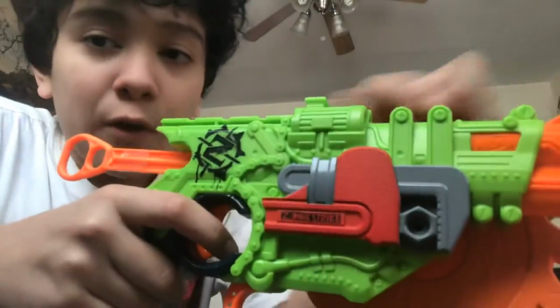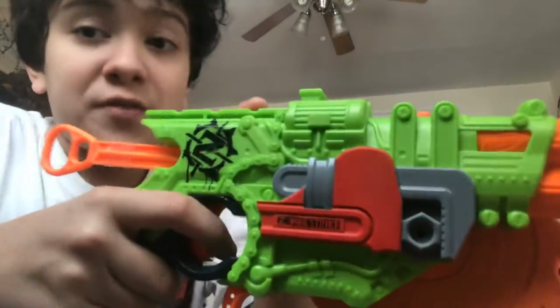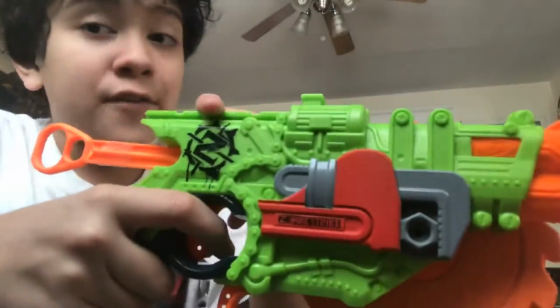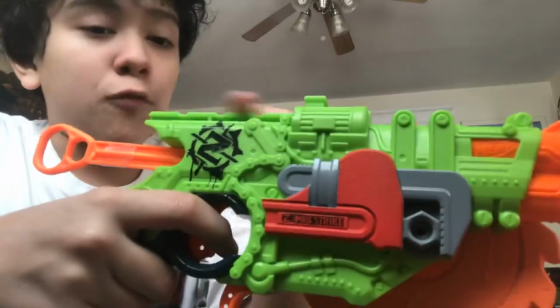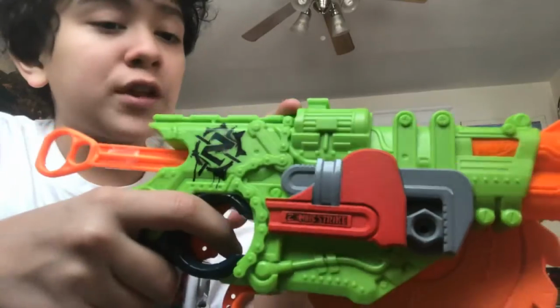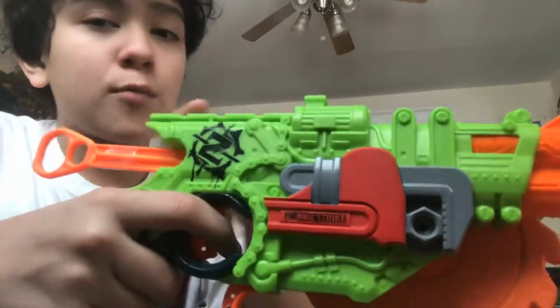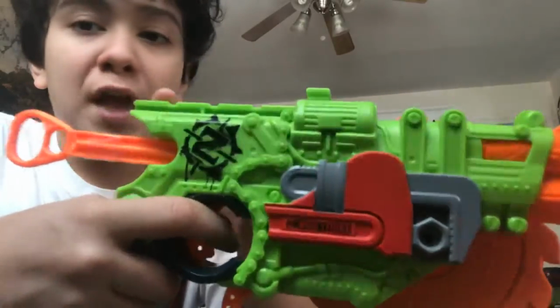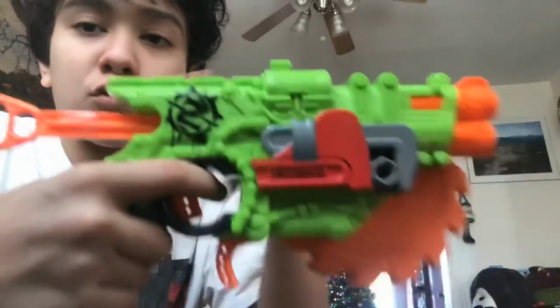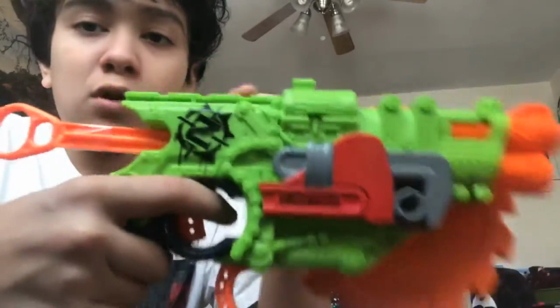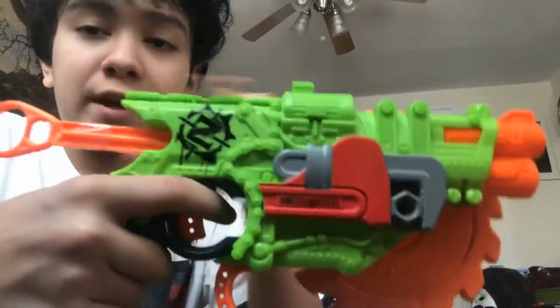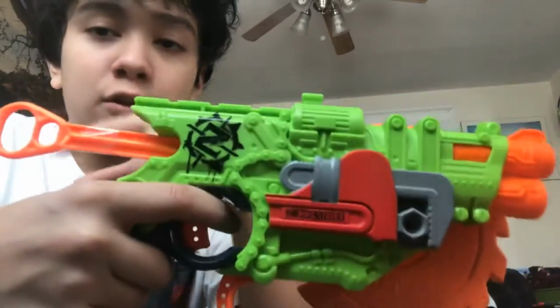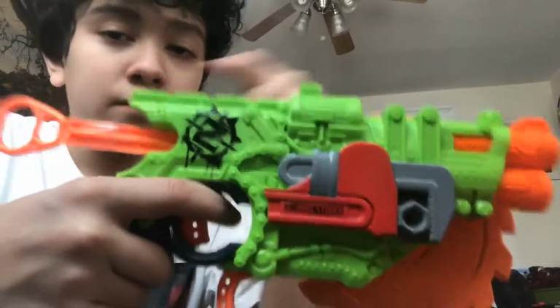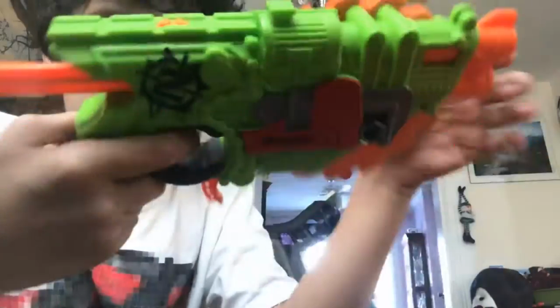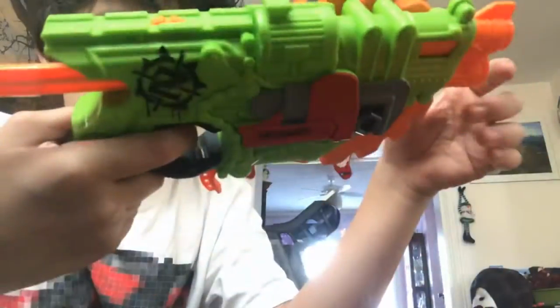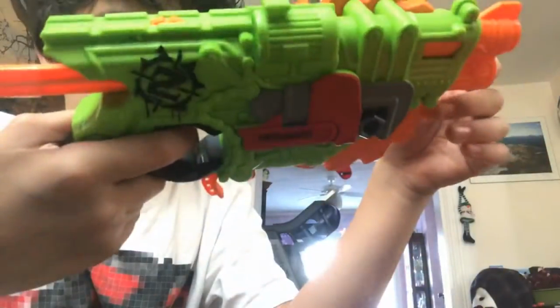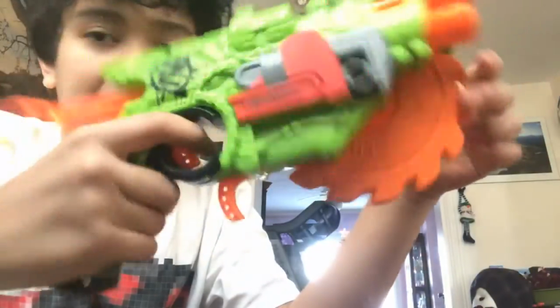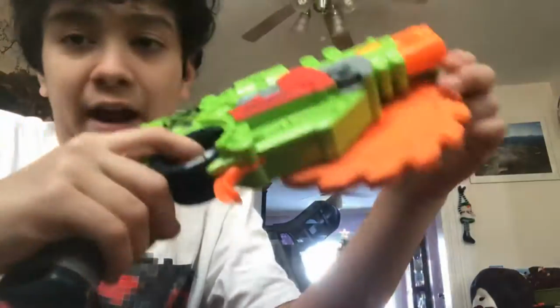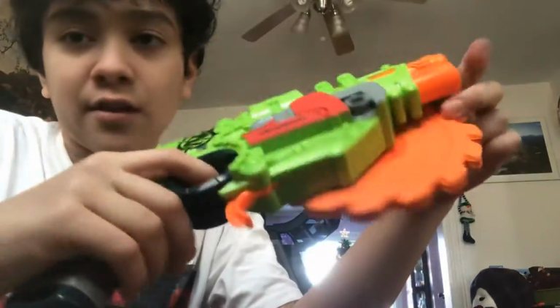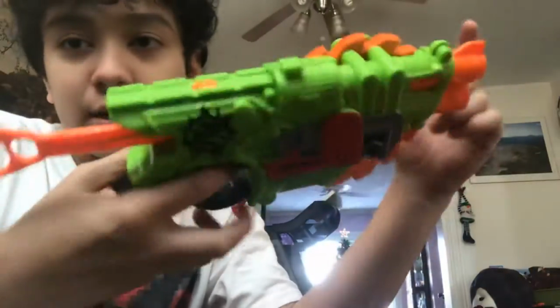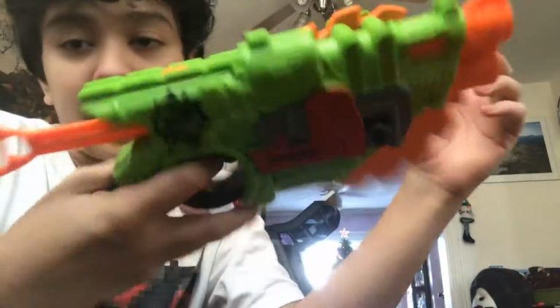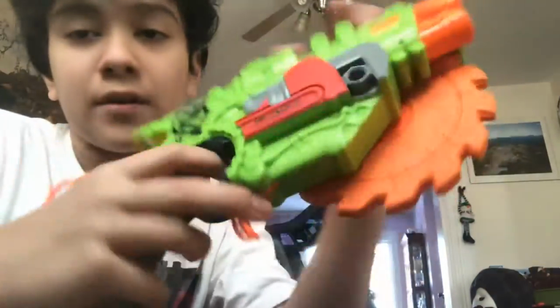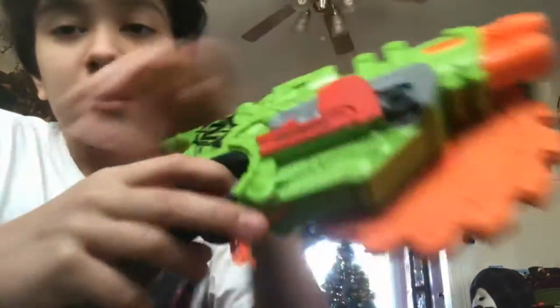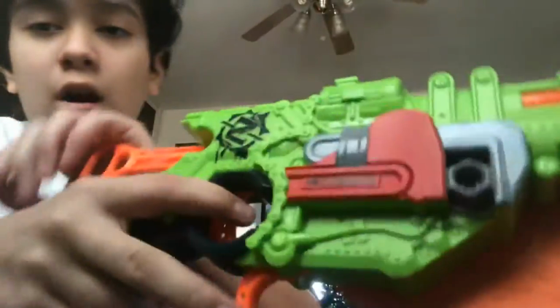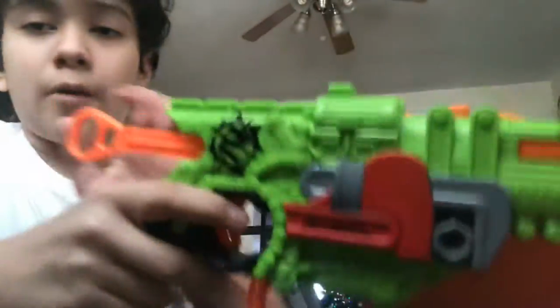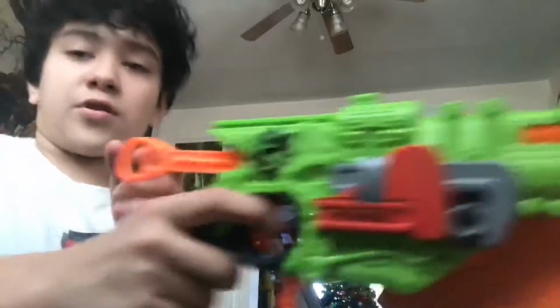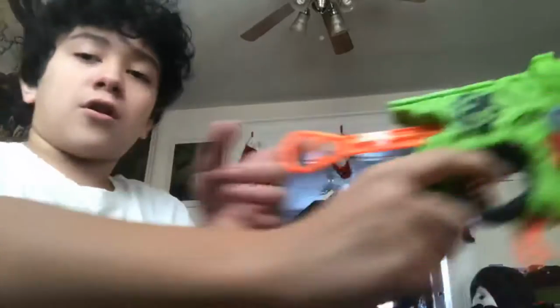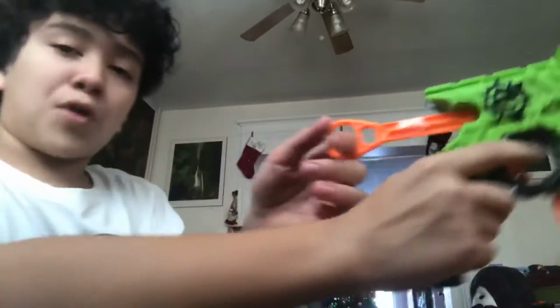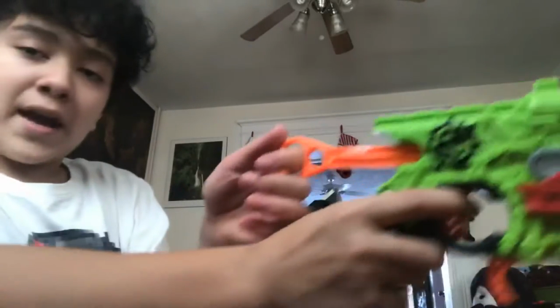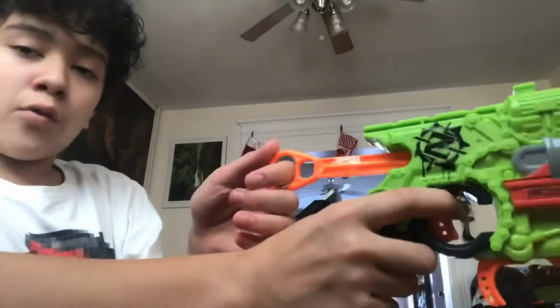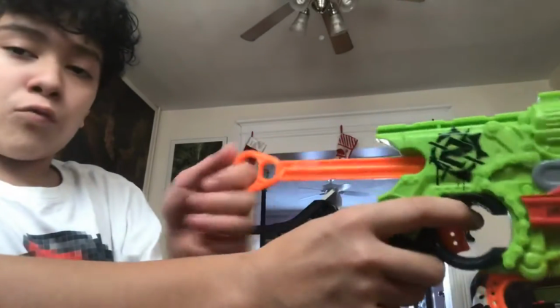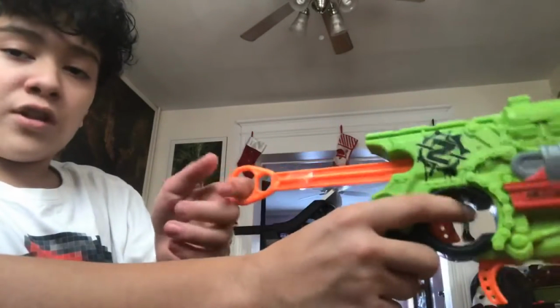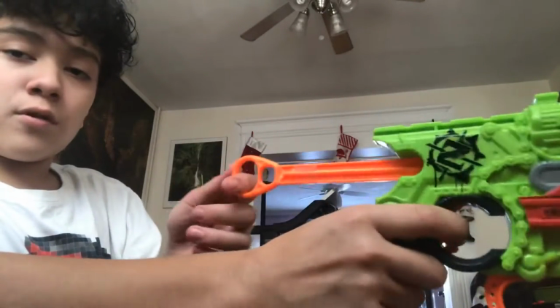We also have a really small tac rail right here. Lack of tactics, but it's fine. This is the priming handle — really smooth.